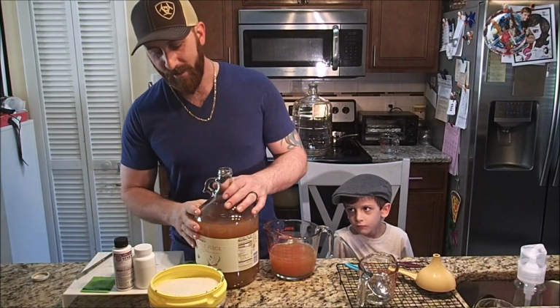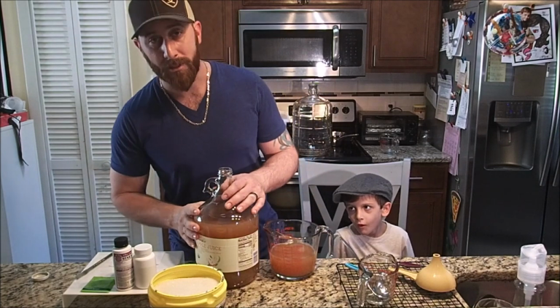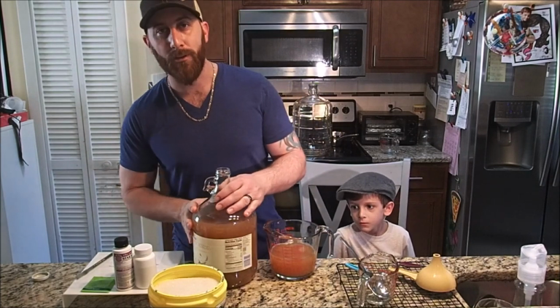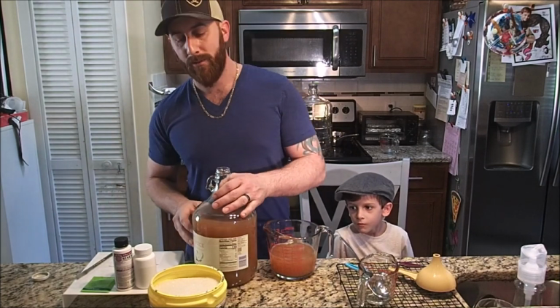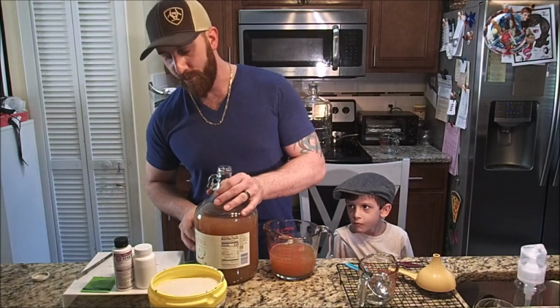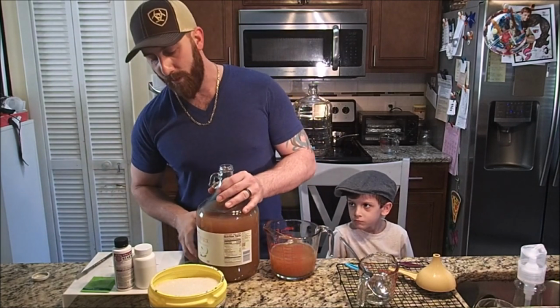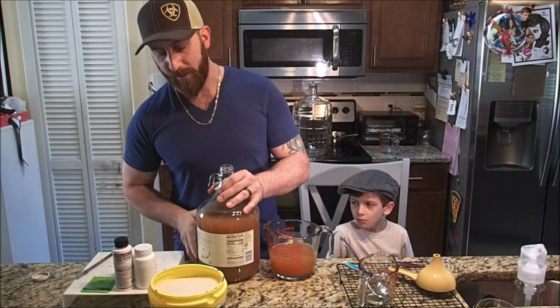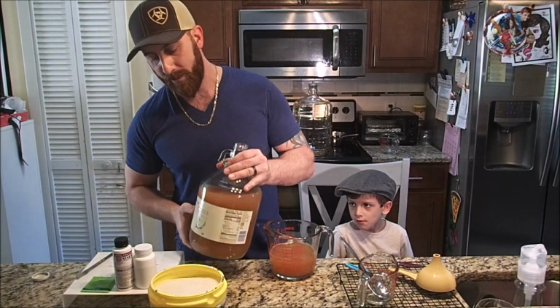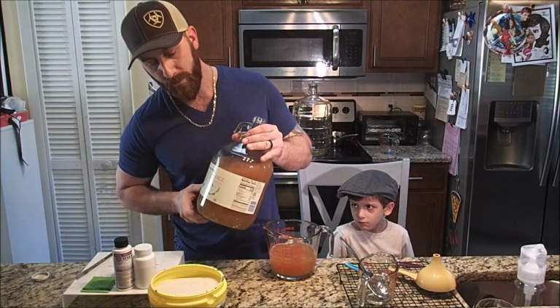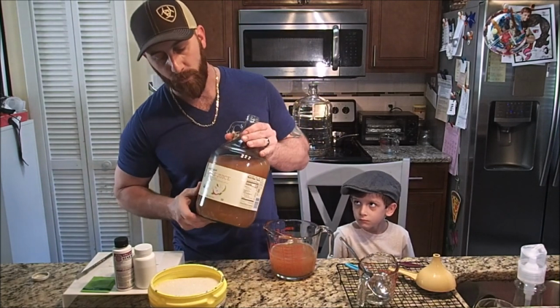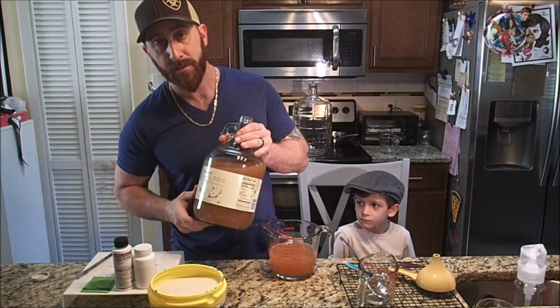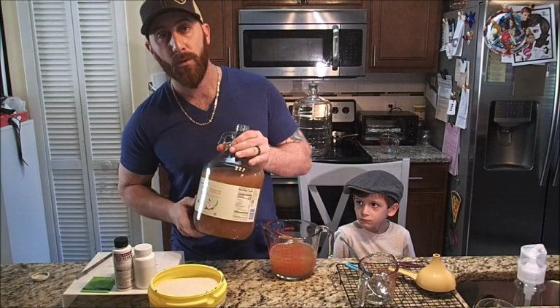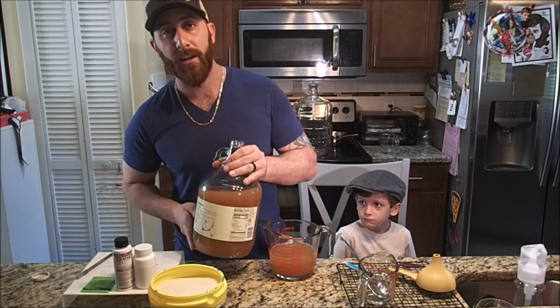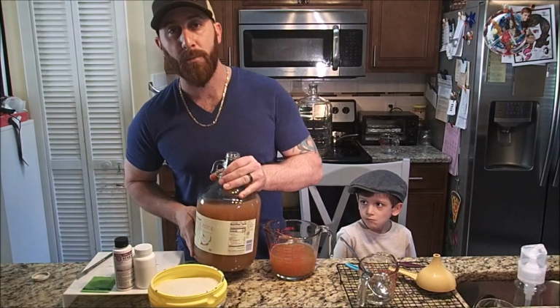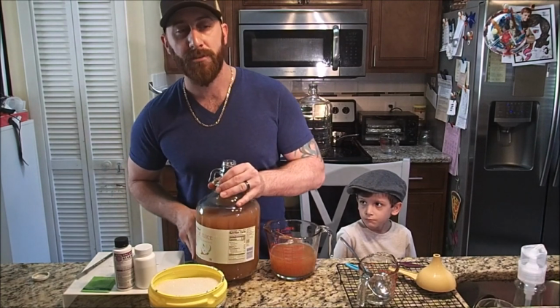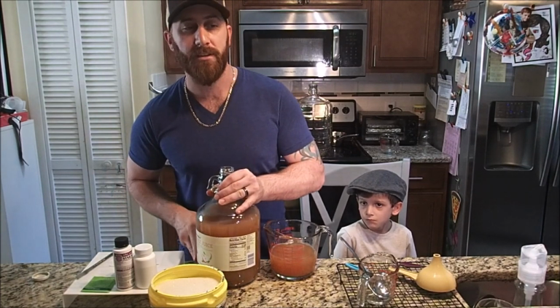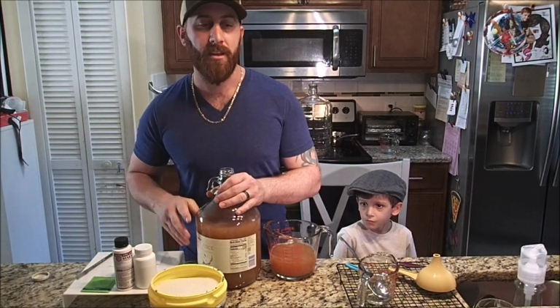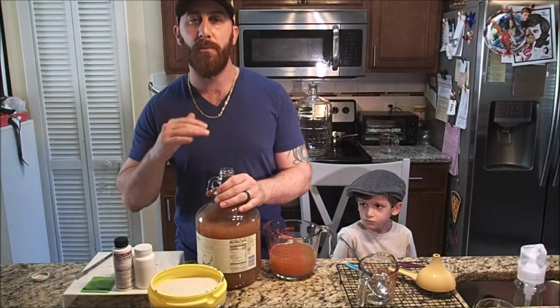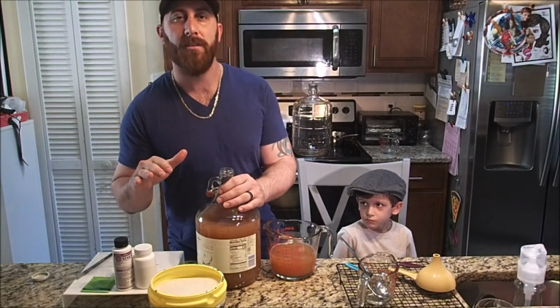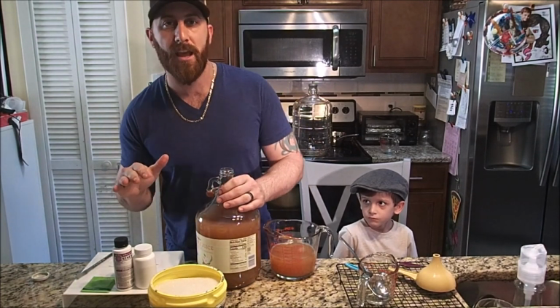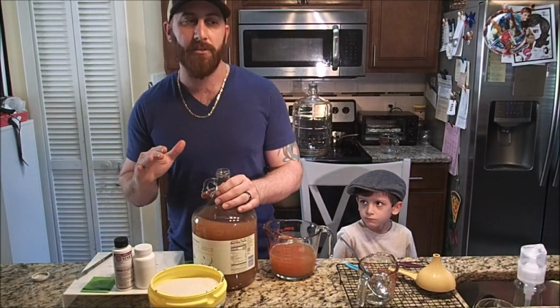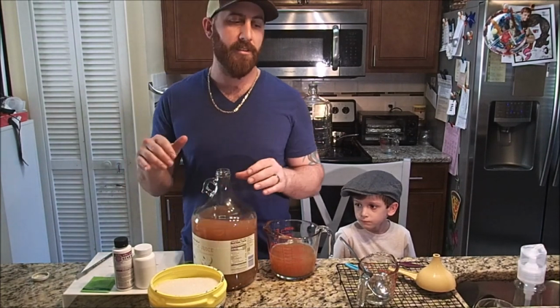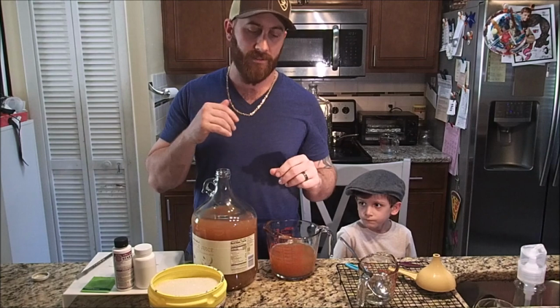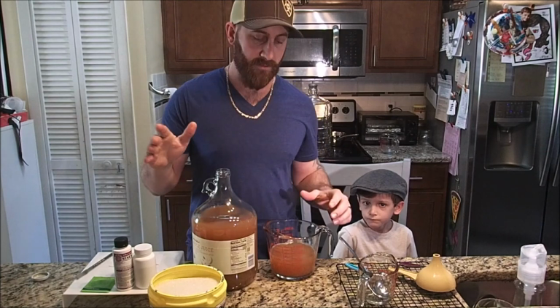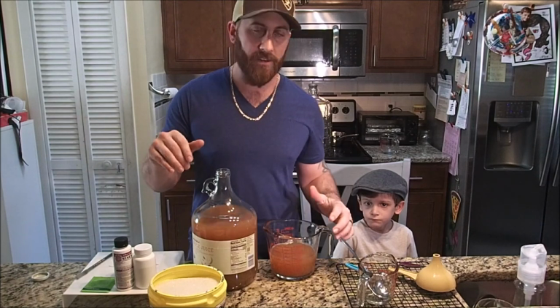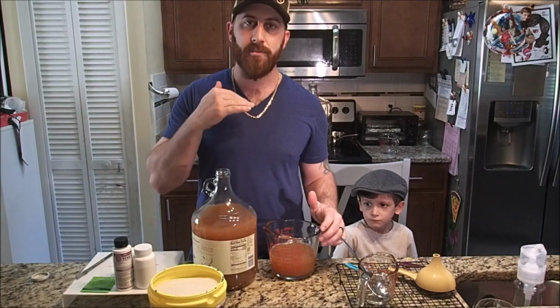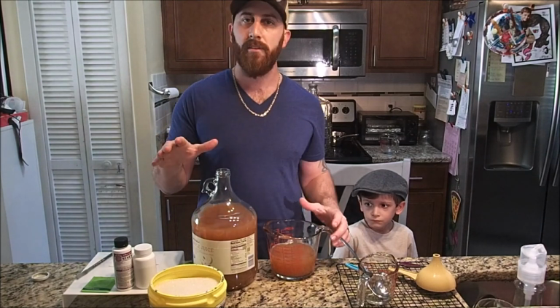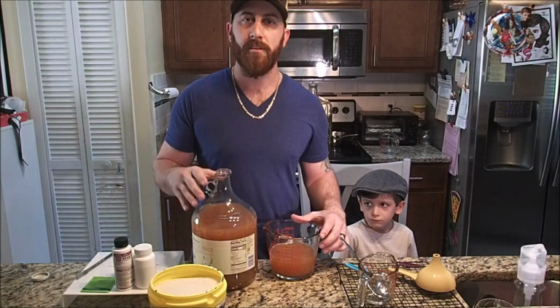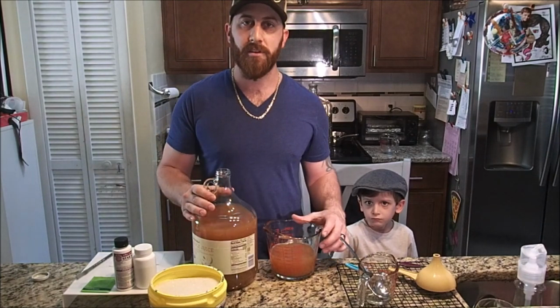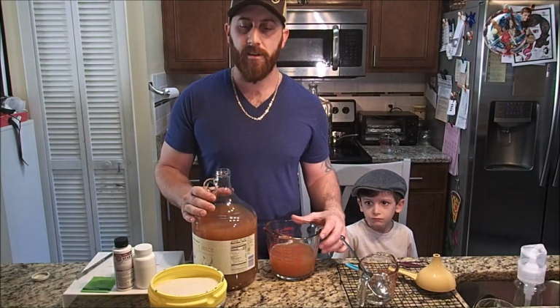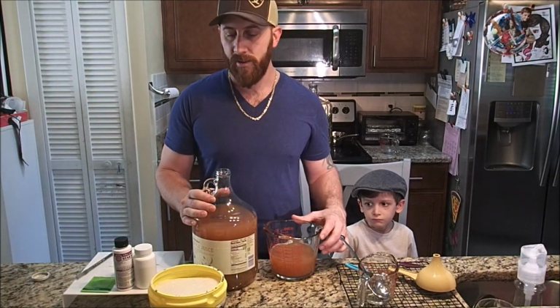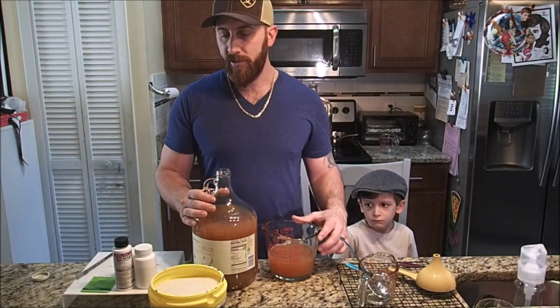I went to my local grocery store and got this Greenwise Organic Apple Juice. It's 100% apple juice — no additives, nothing else mixed in there.